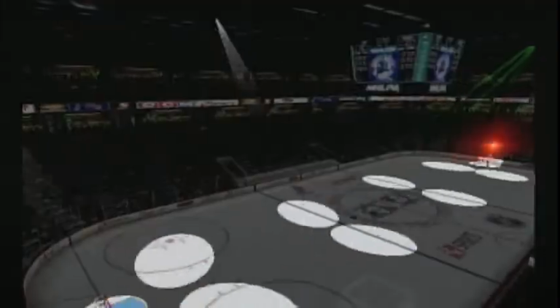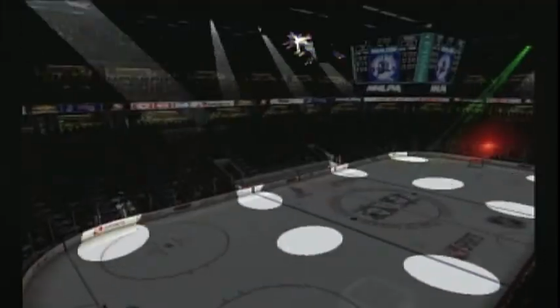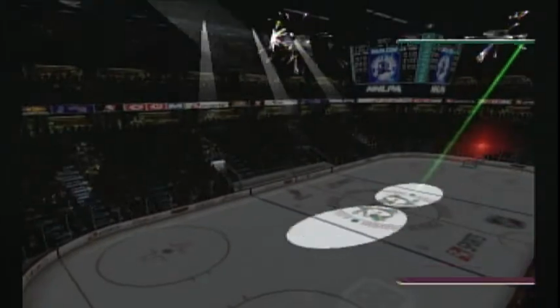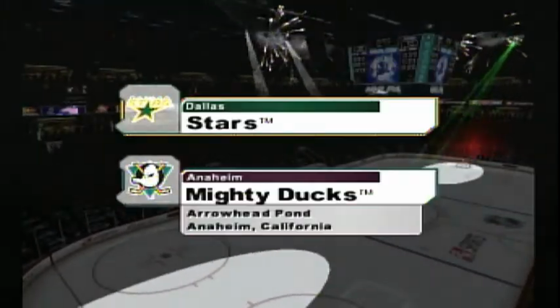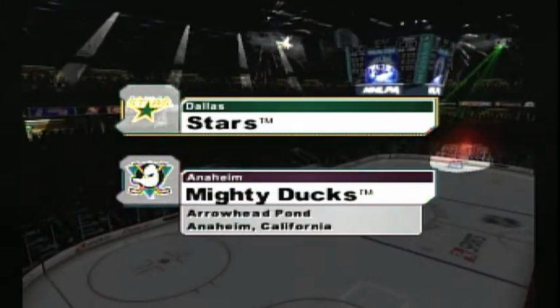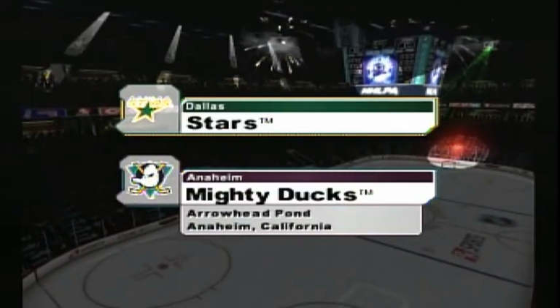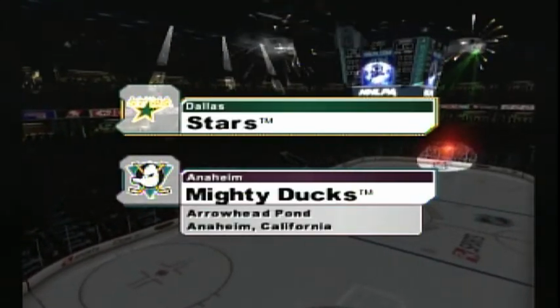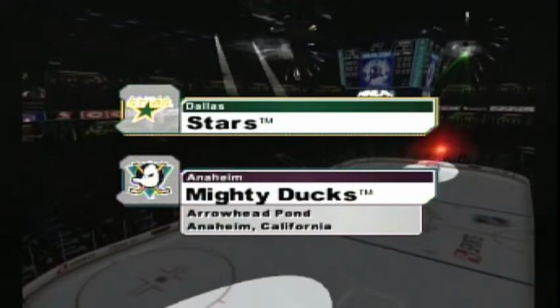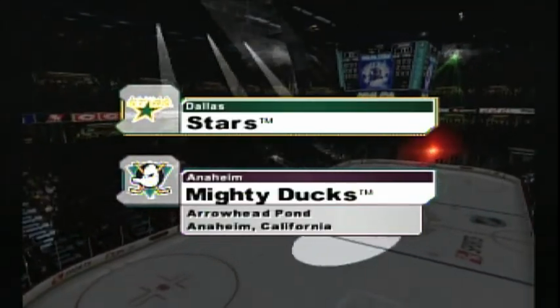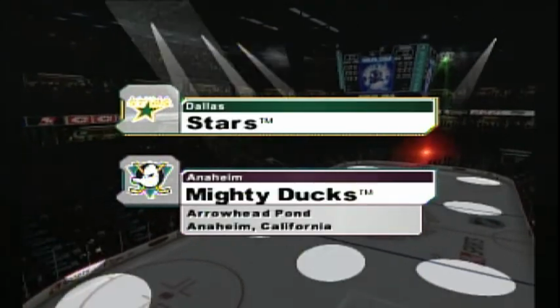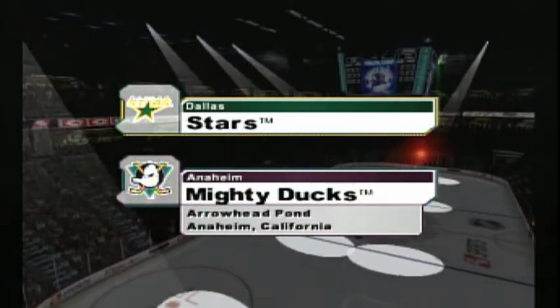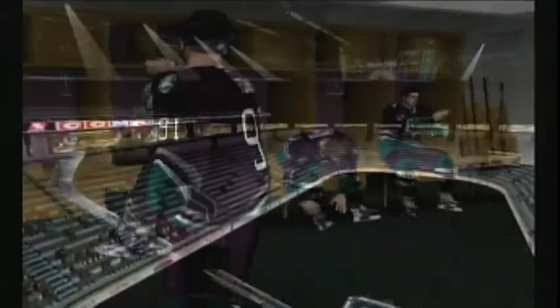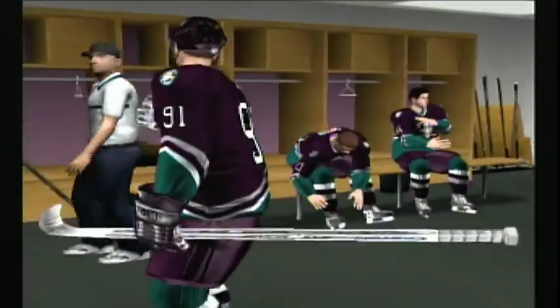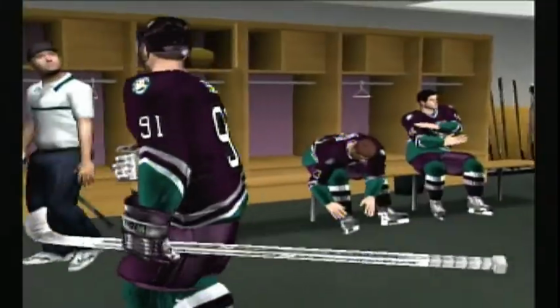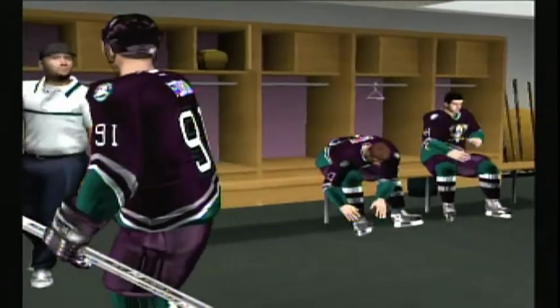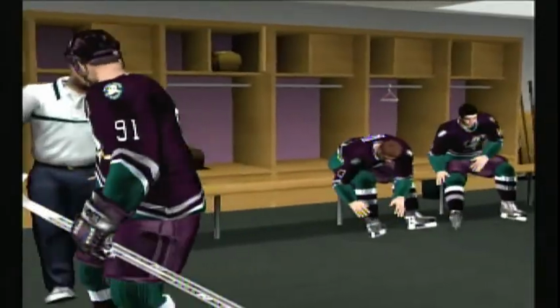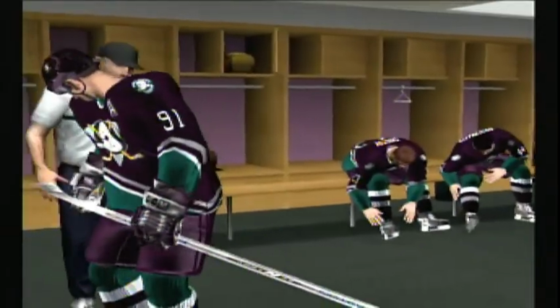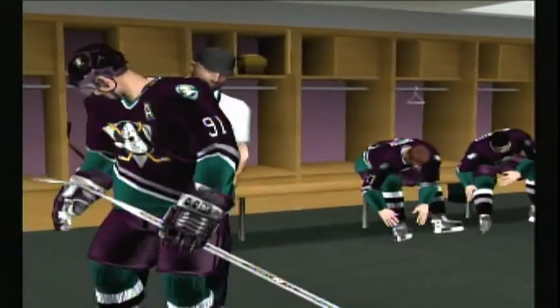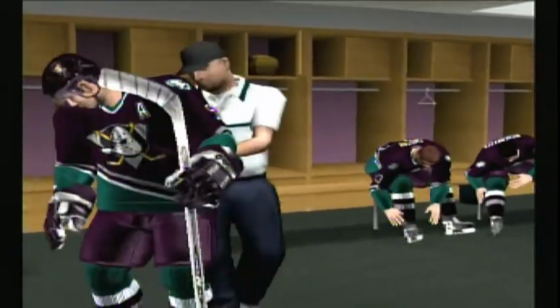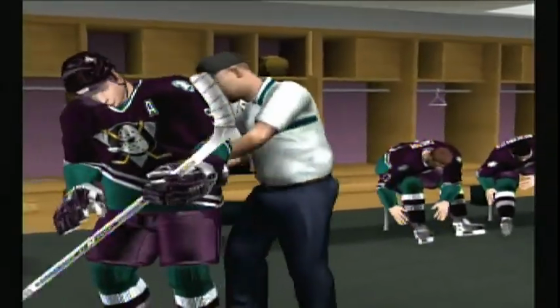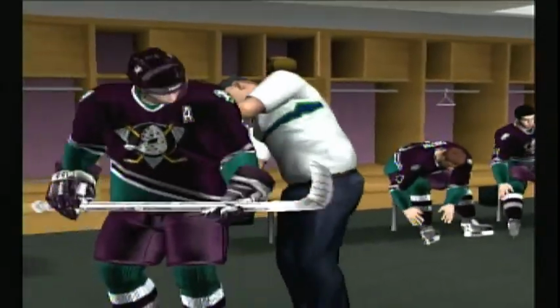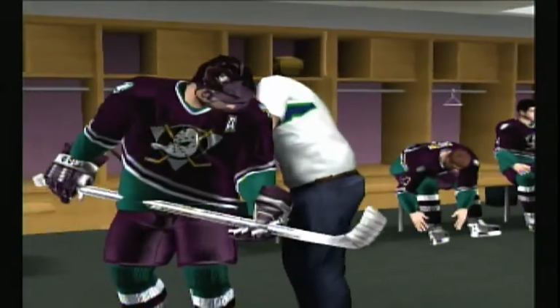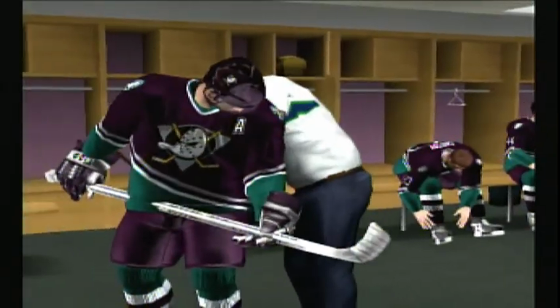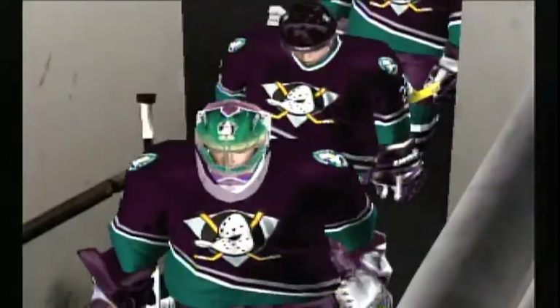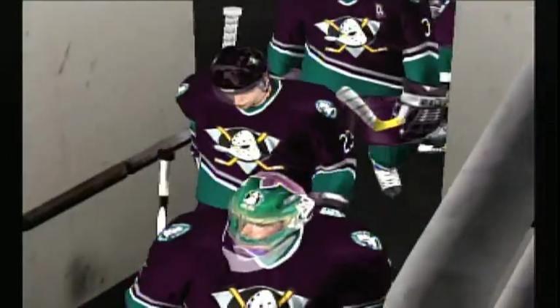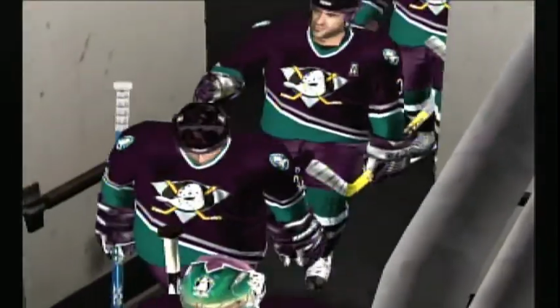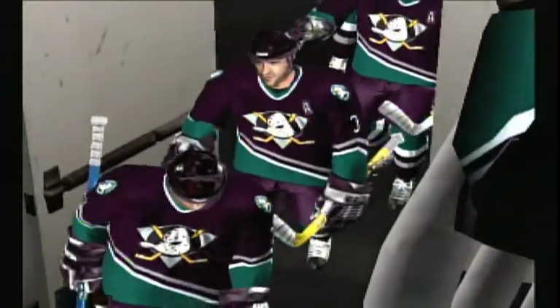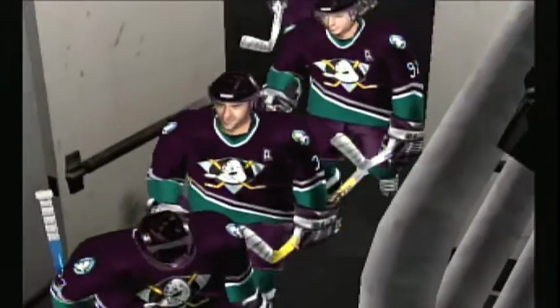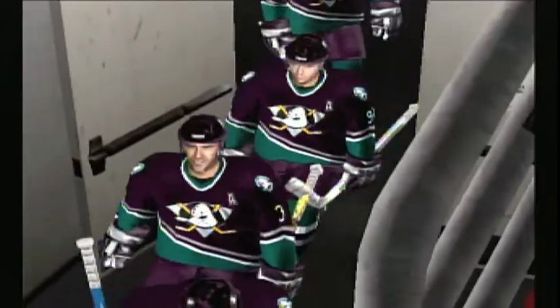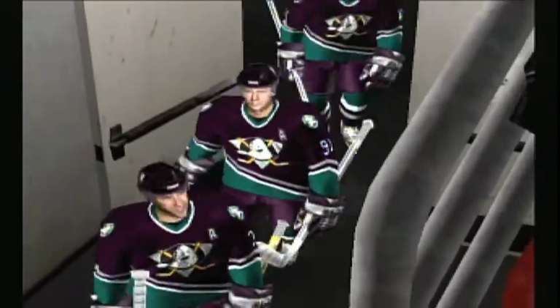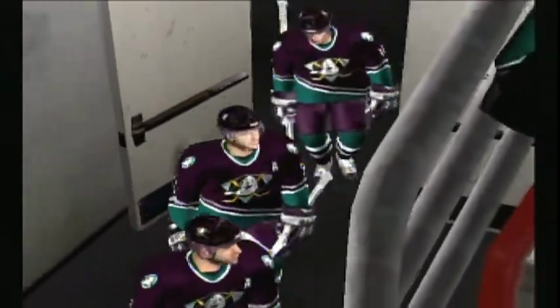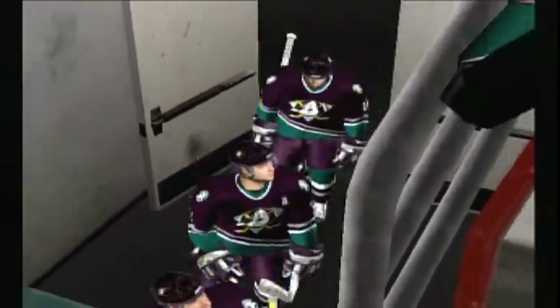Welcome to Anaheim, California, home of the Mighty Ducks. Thanks for joining us here on the 2K Sports Network. I'm Bob Cole, along with my right-hand man Harry Neal, and we've got great early season NHL action for you here tonight.